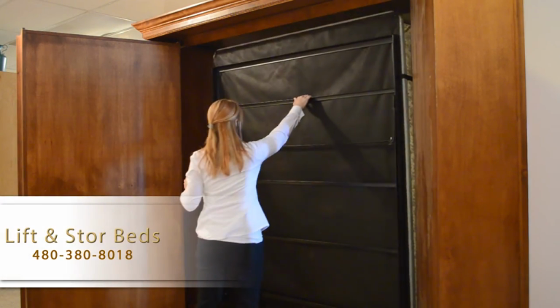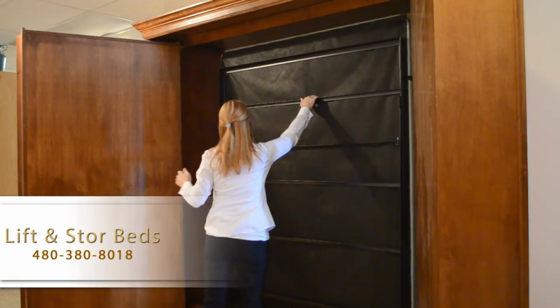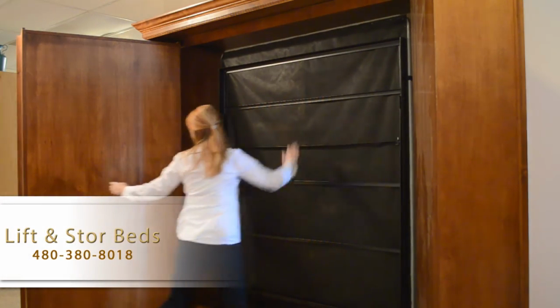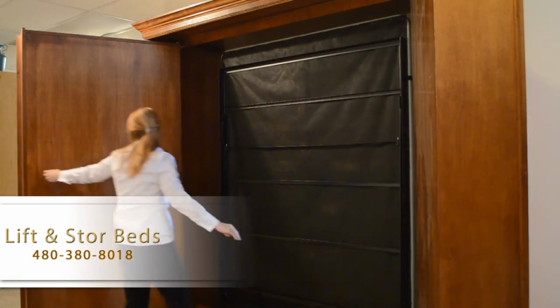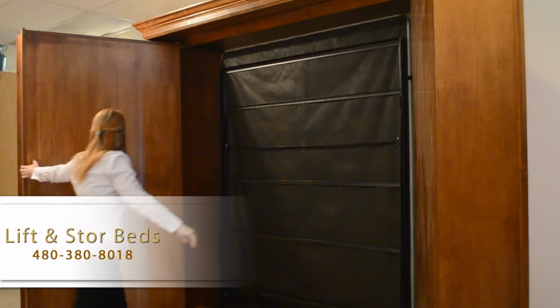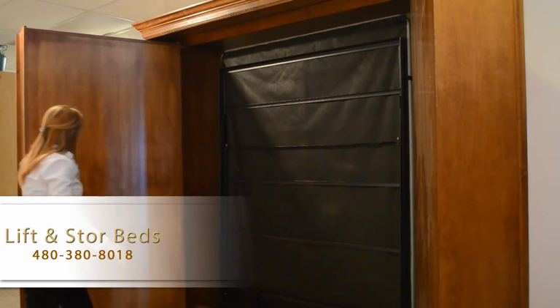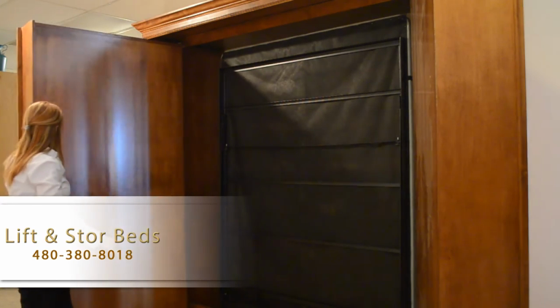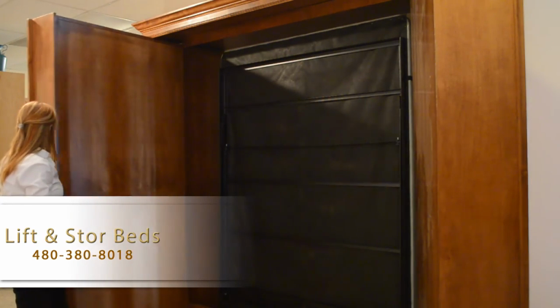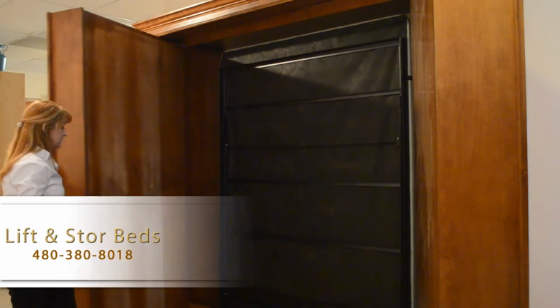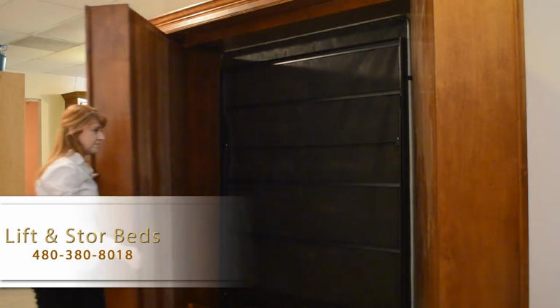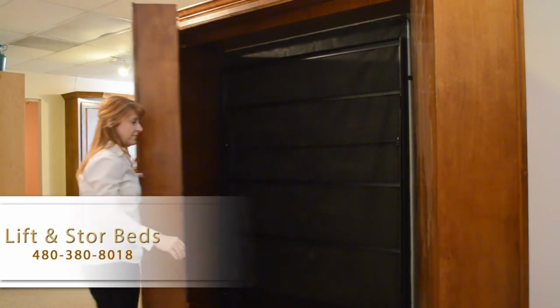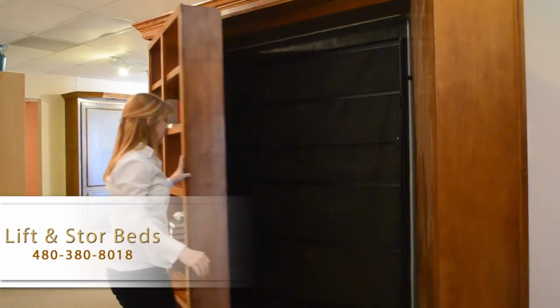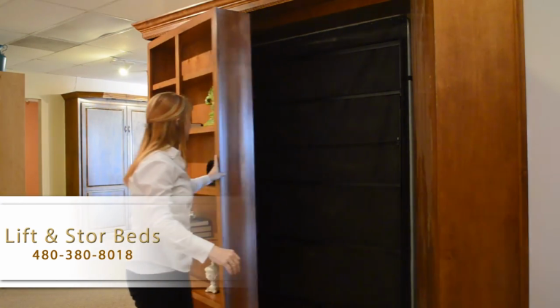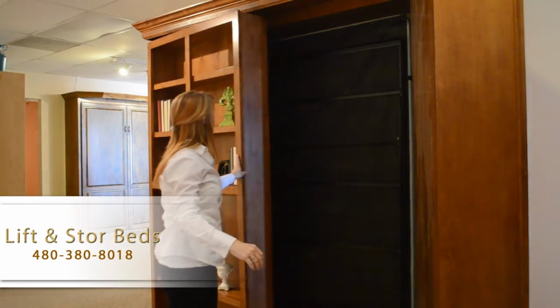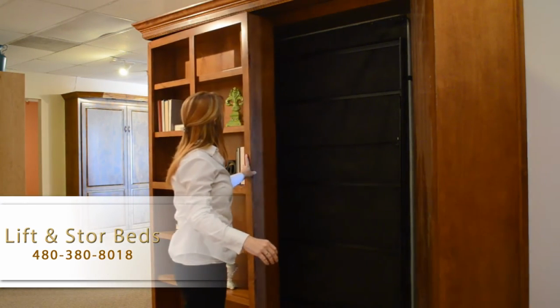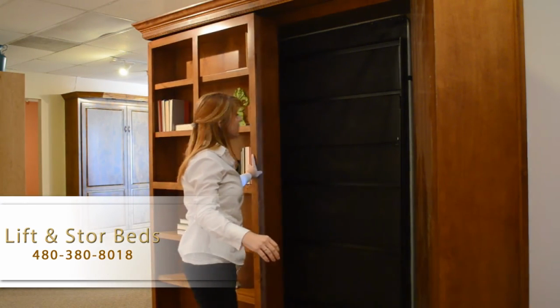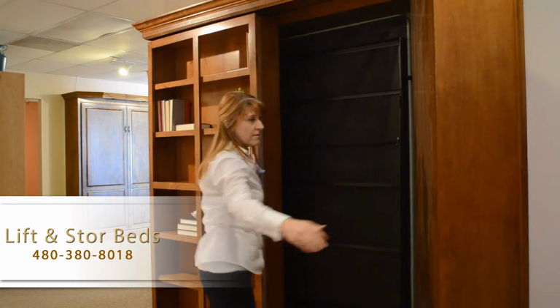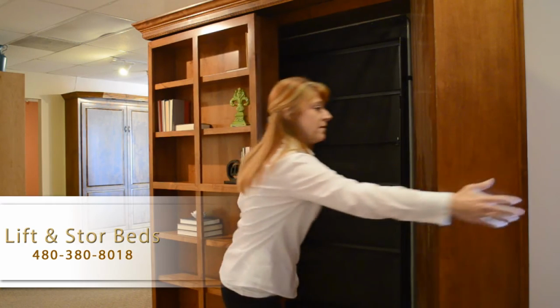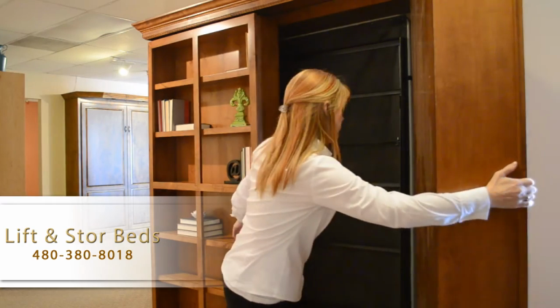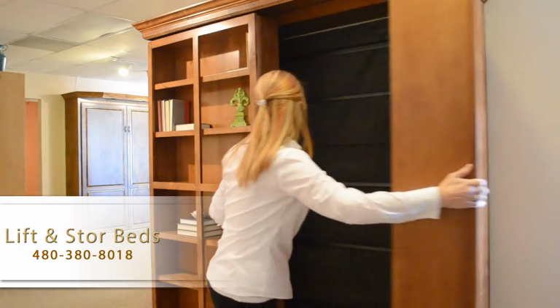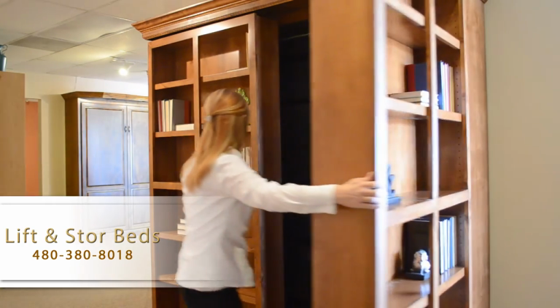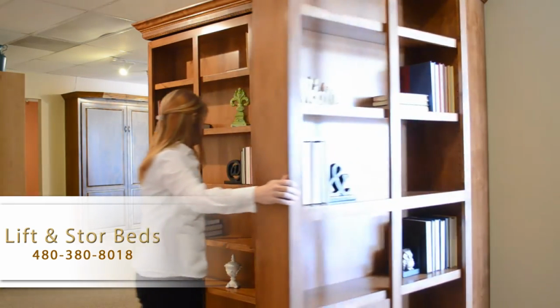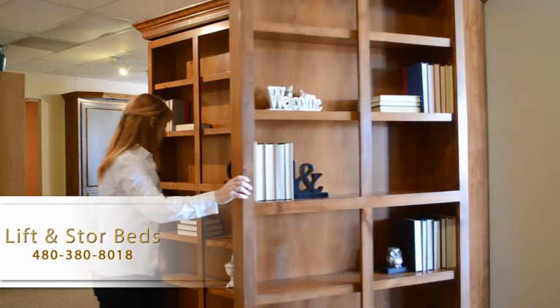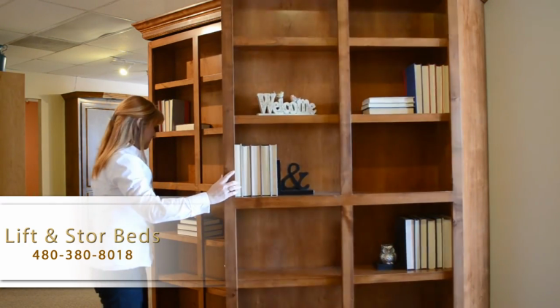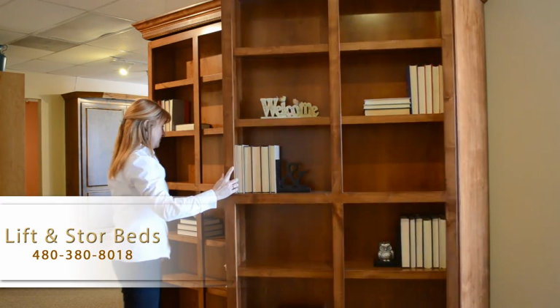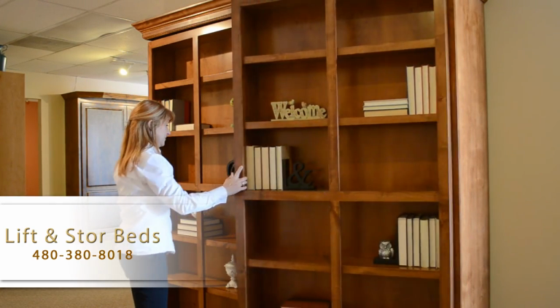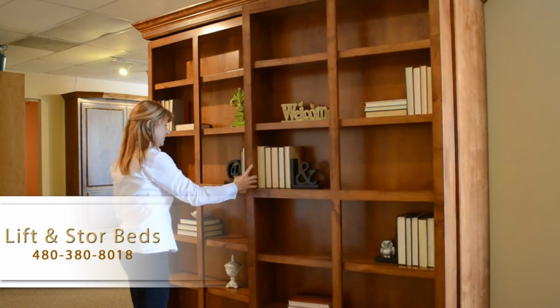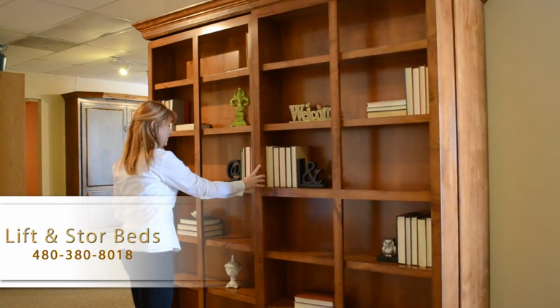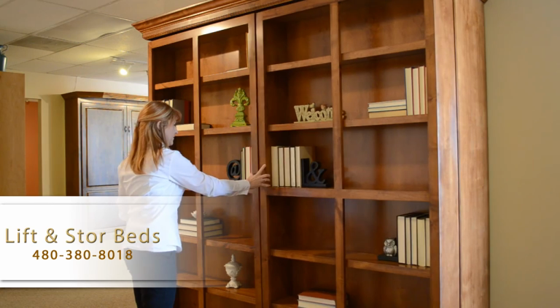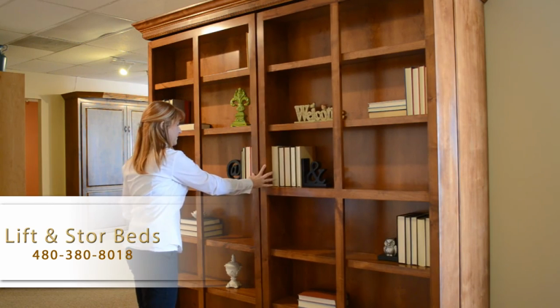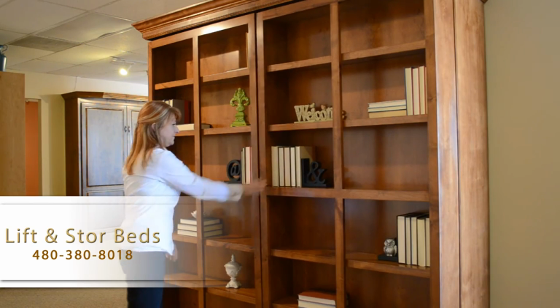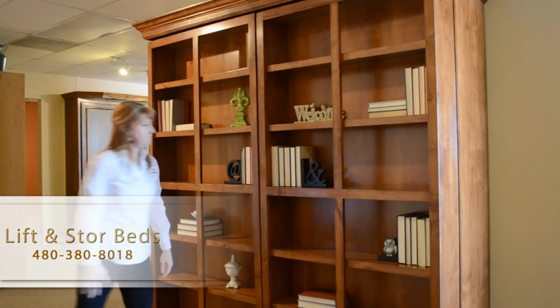We have customers that have put this in their formal living room or in a library where they wanted to have display for books and still have a guest room available.